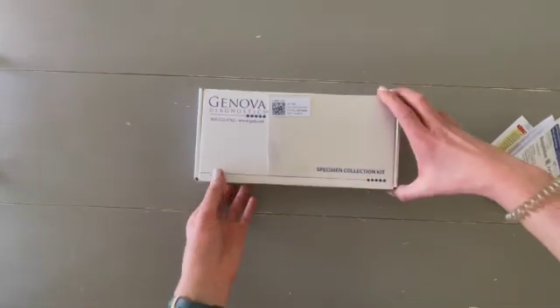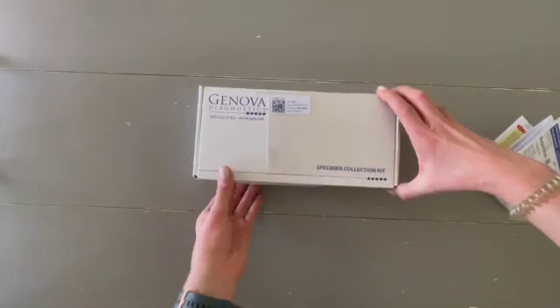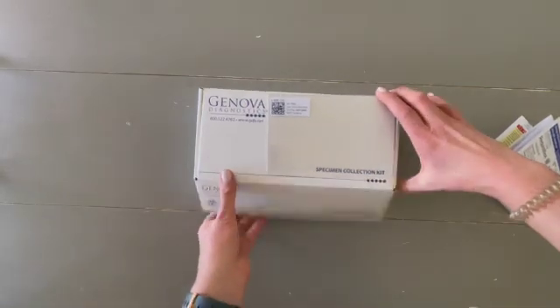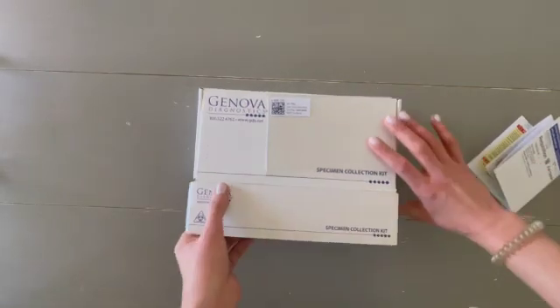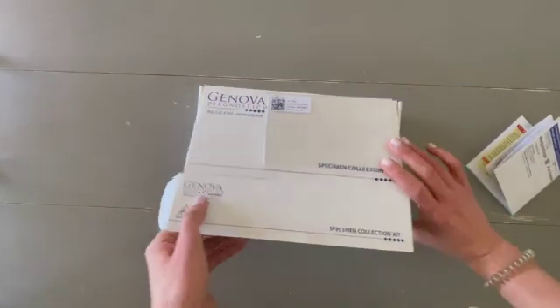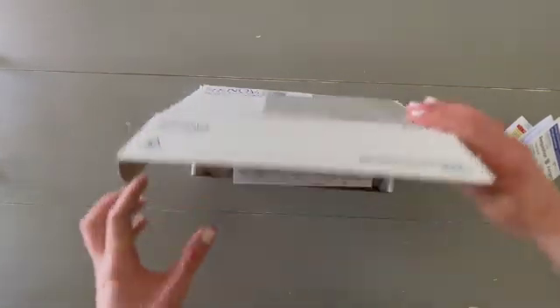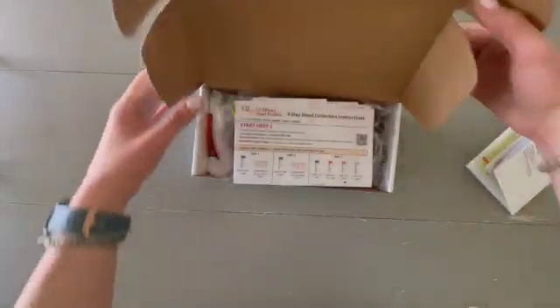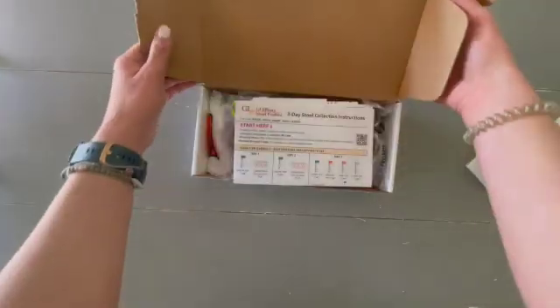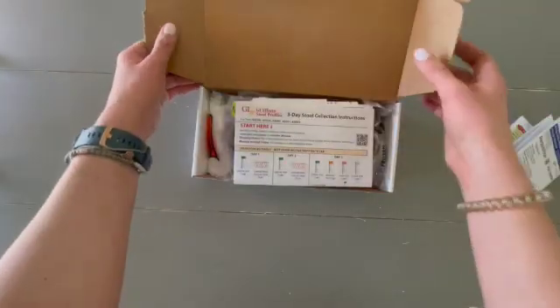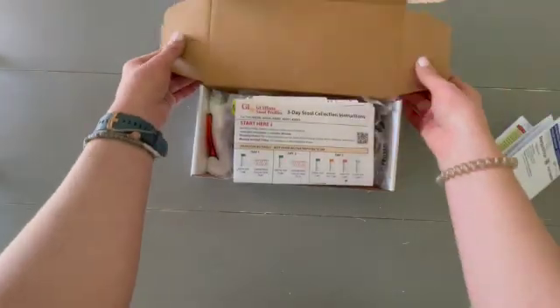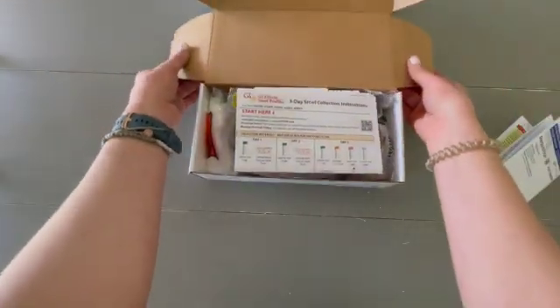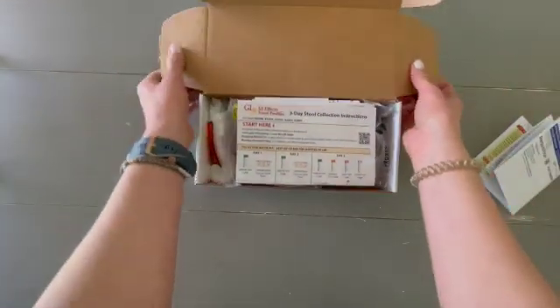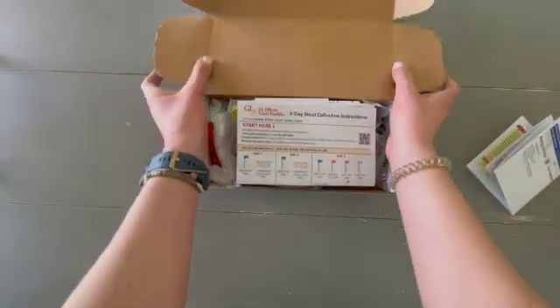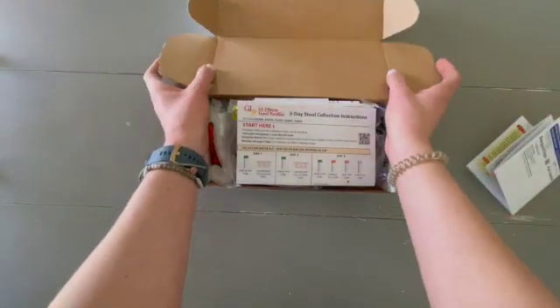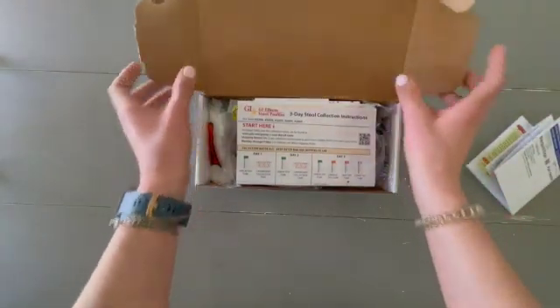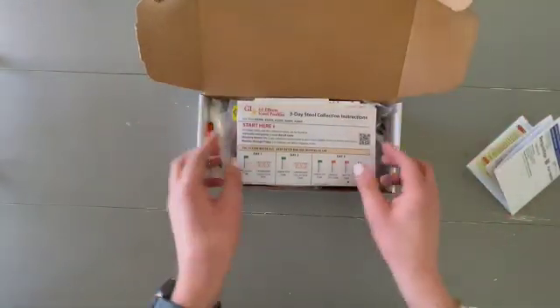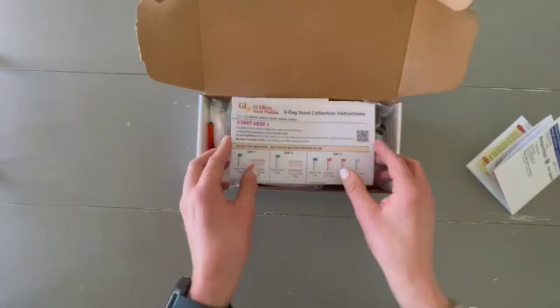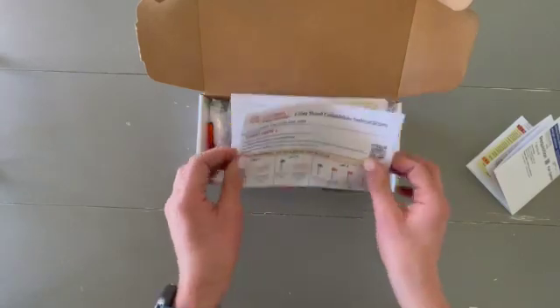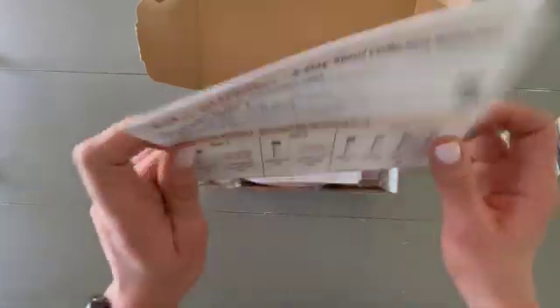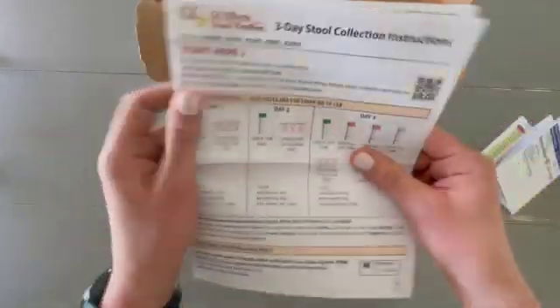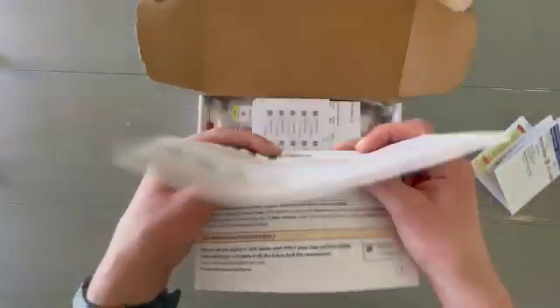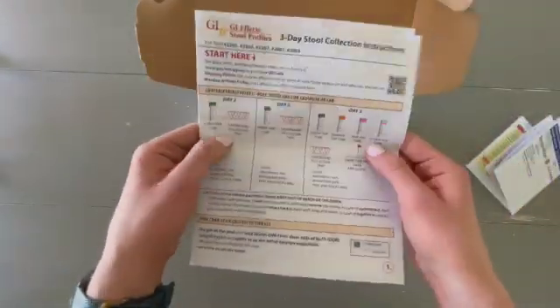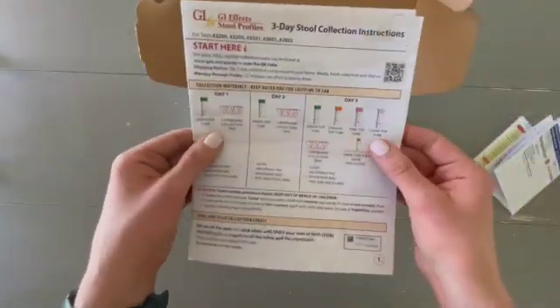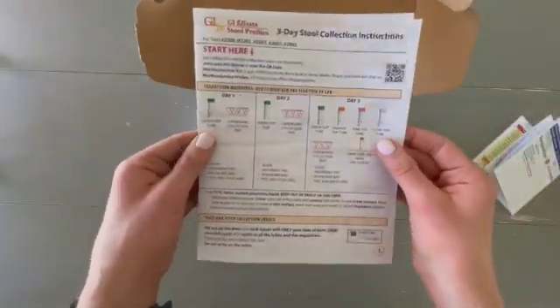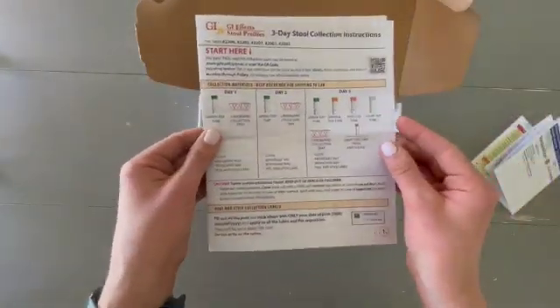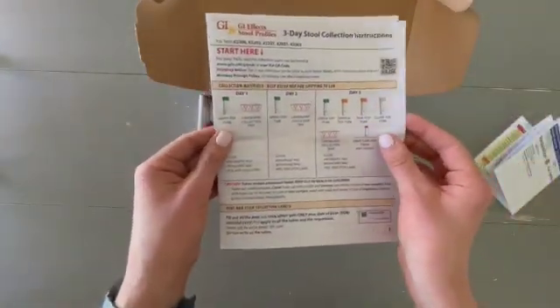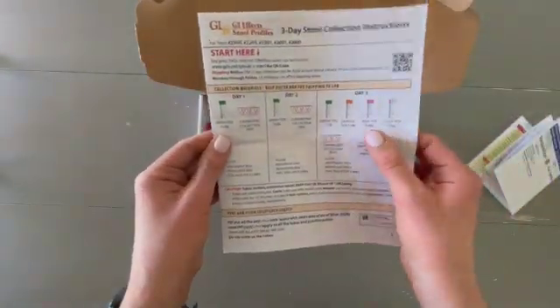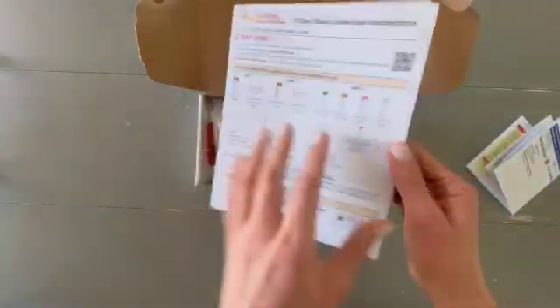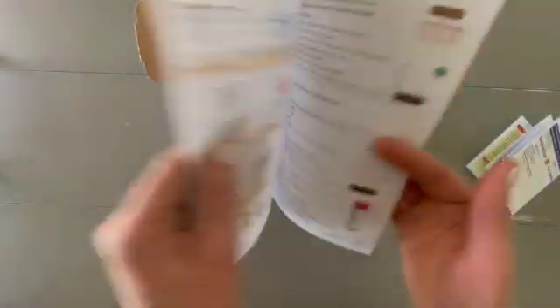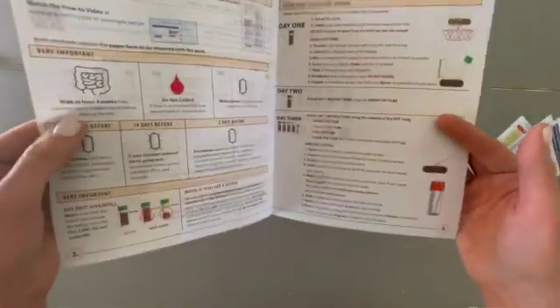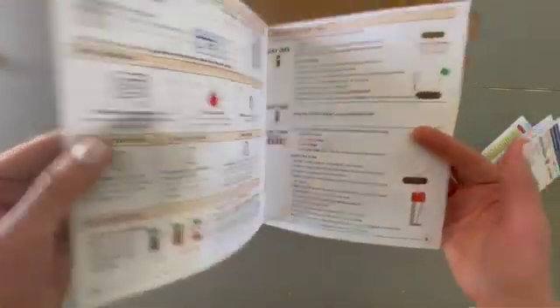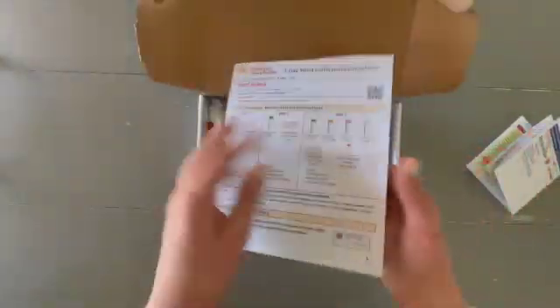When you open the kit, the first thing you'll find is the instructions. This will be kind of your guiding light. They are pretty clear, but I'll still walk you through what to expect and what you'll find inside.